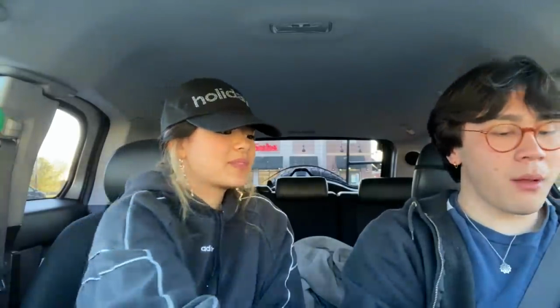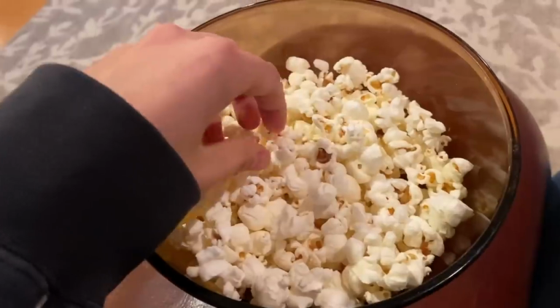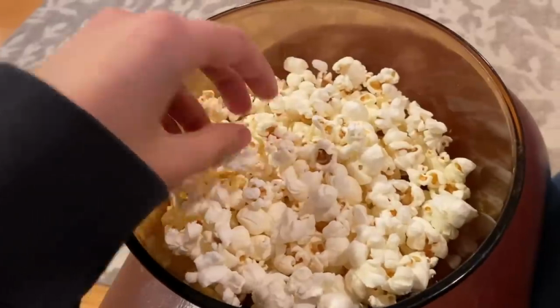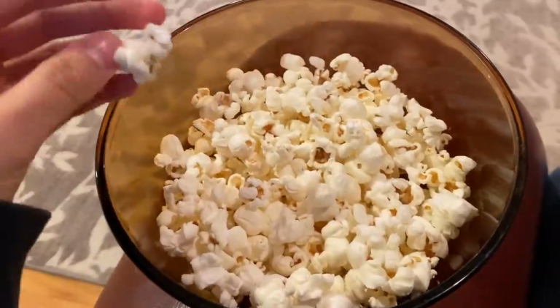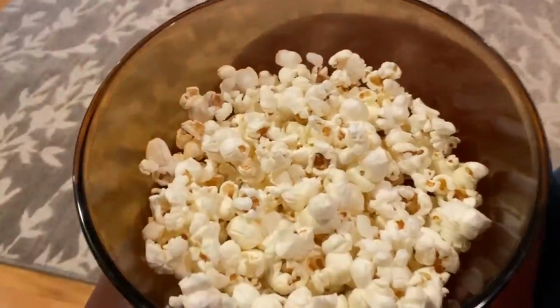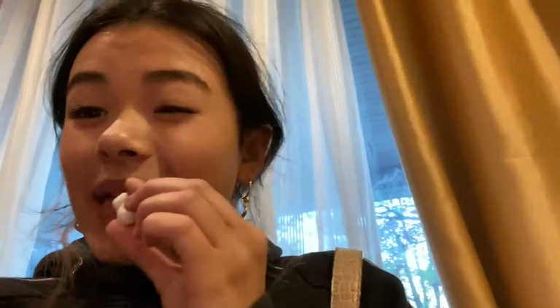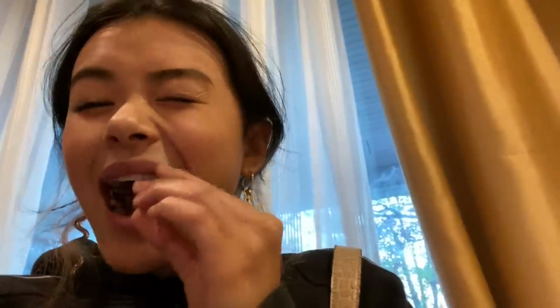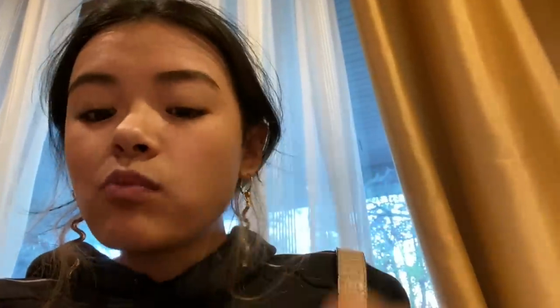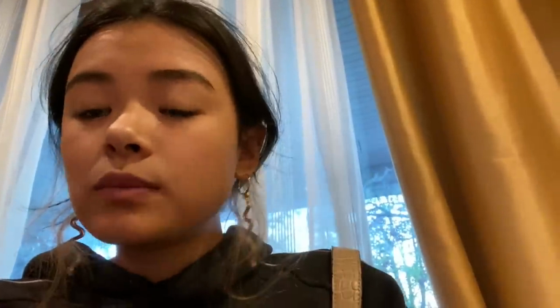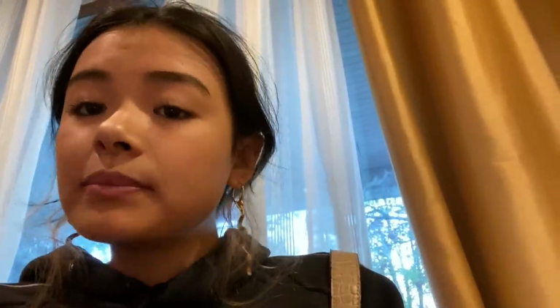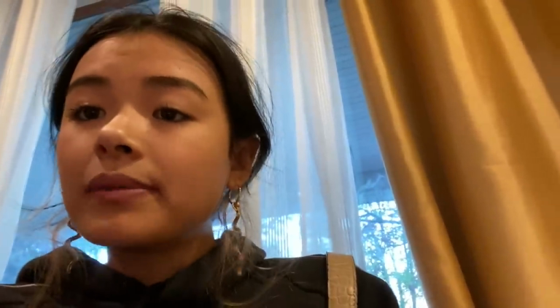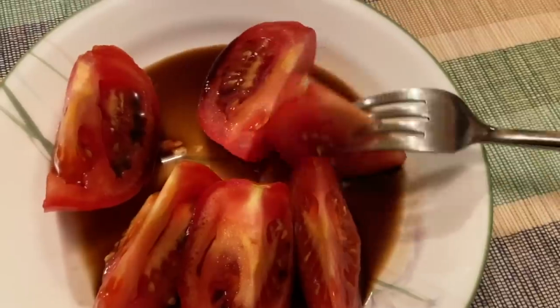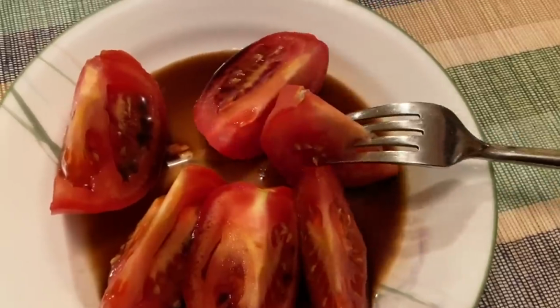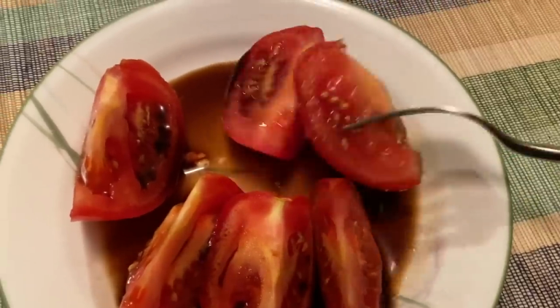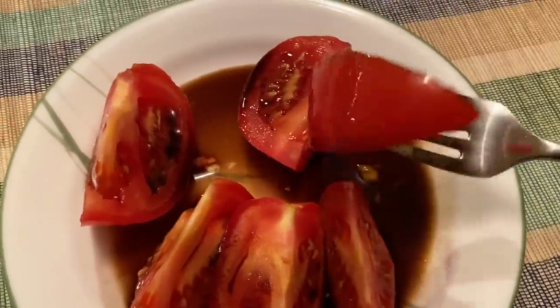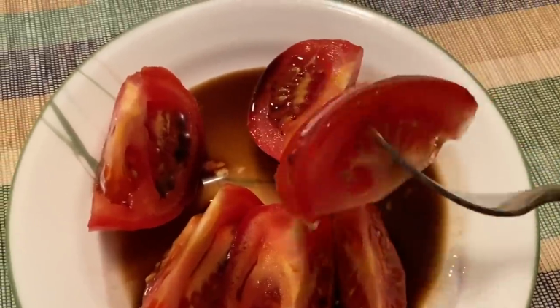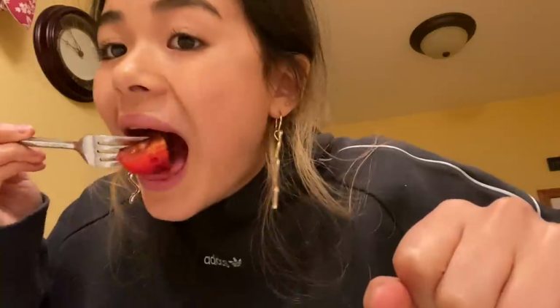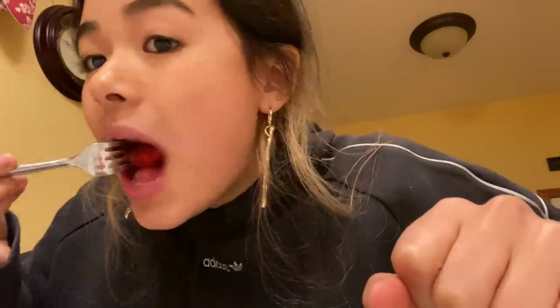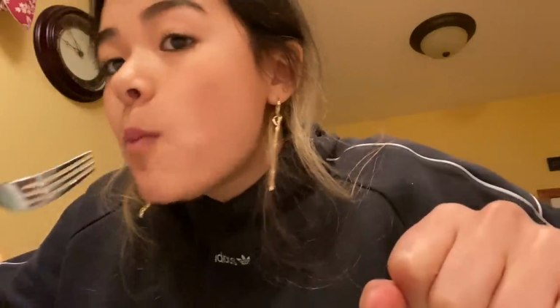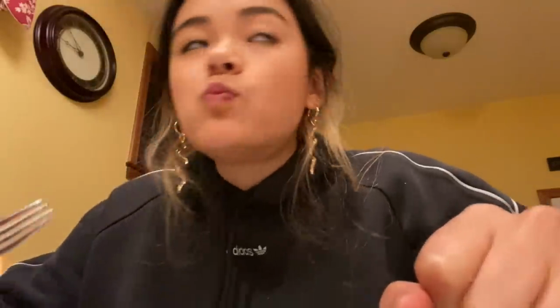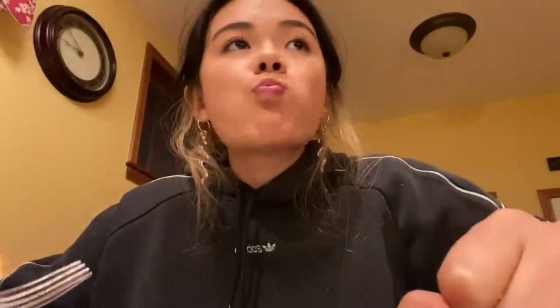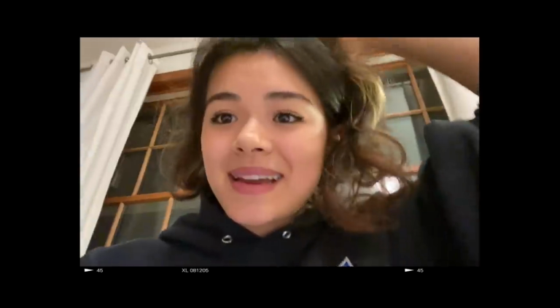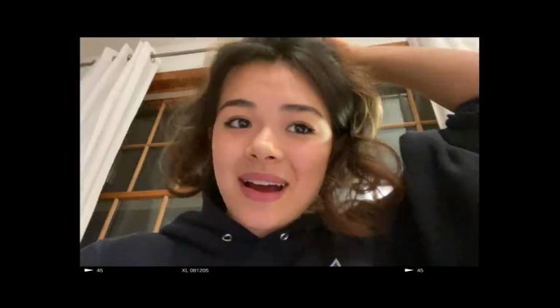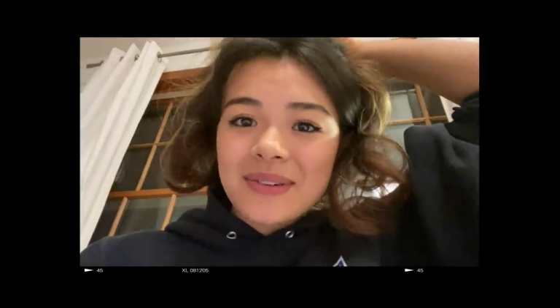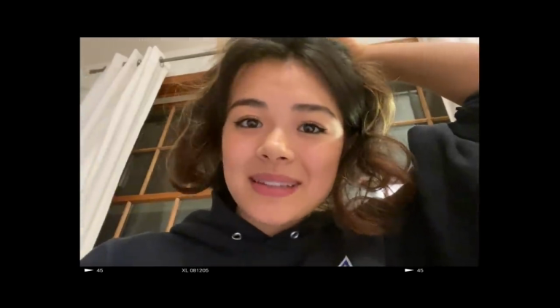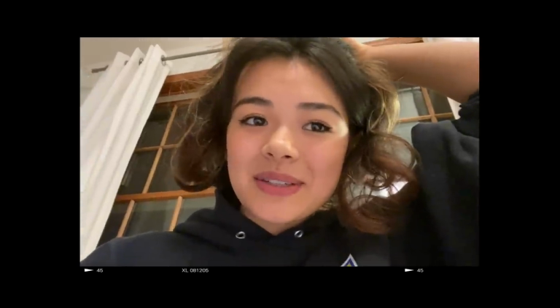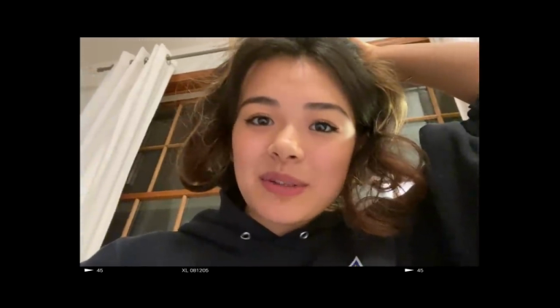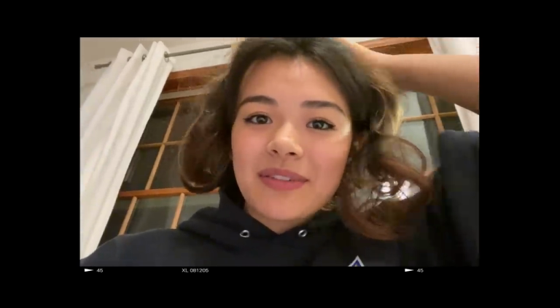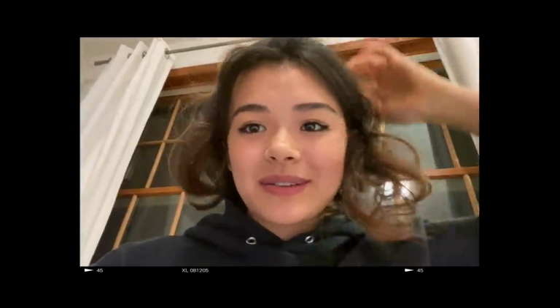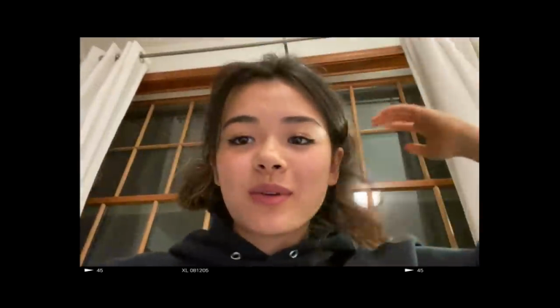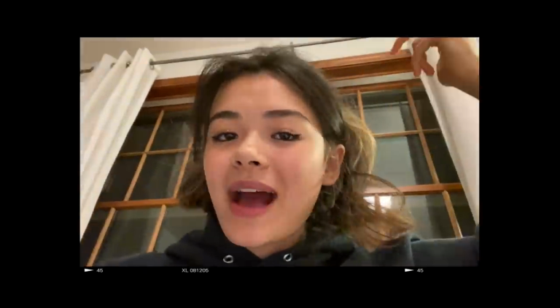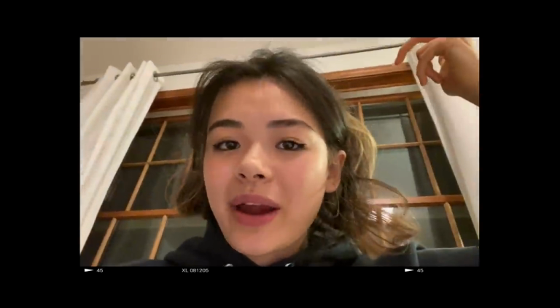Then I'm just having some popcorn for a snack — literally just plain popcorn. And then this is a really weird snack that I eat, but it's just tomatoes and balsamic vinegar. It's not vinaigrette, it's literally just balsamic vinegar. Call me gross, I don't care.